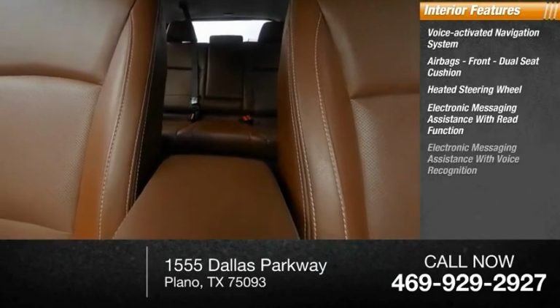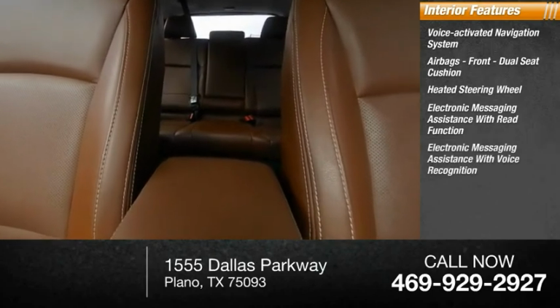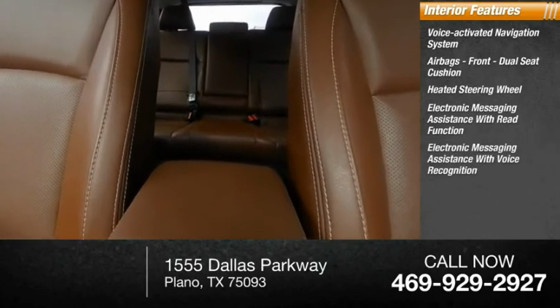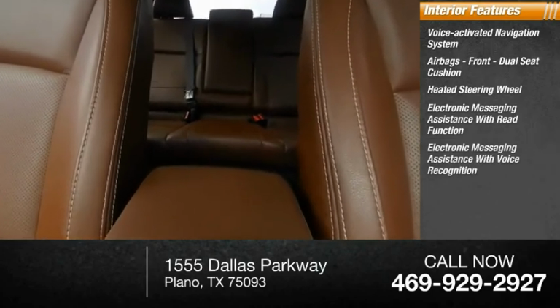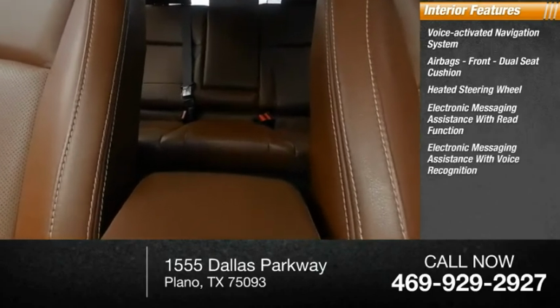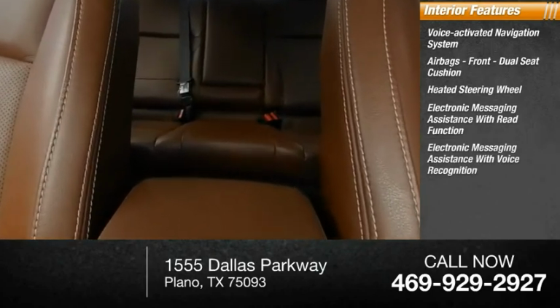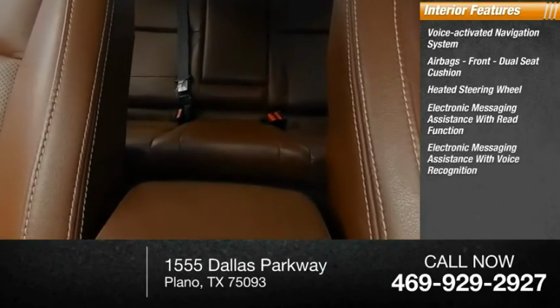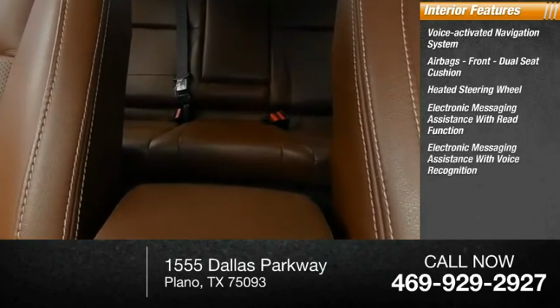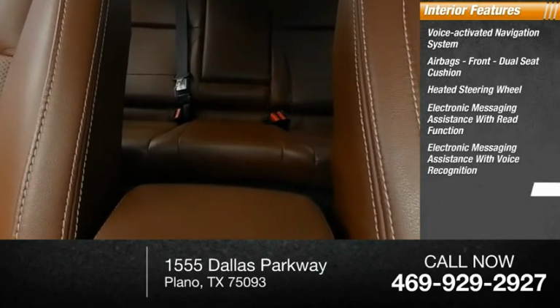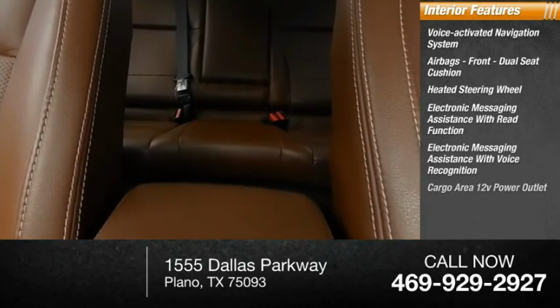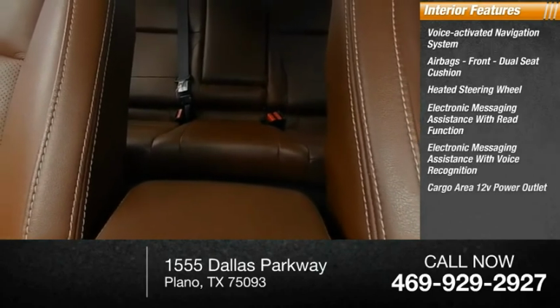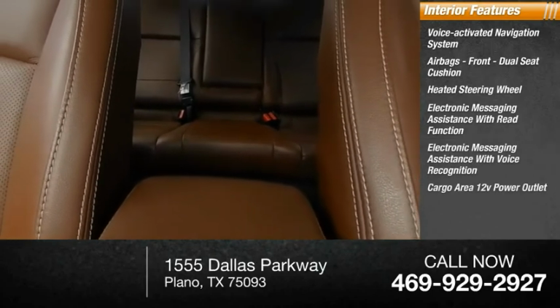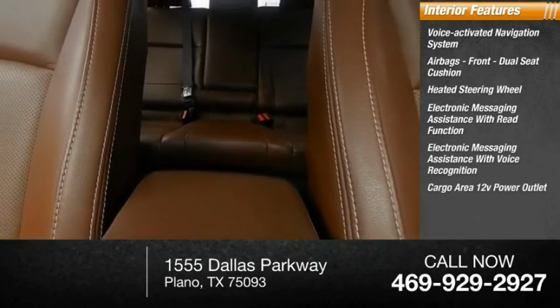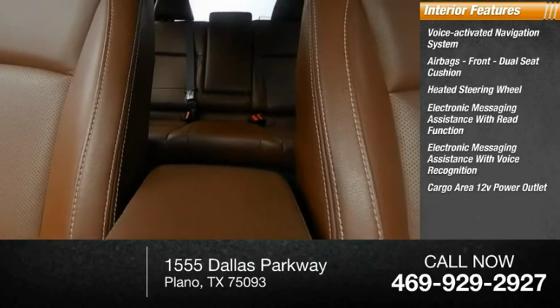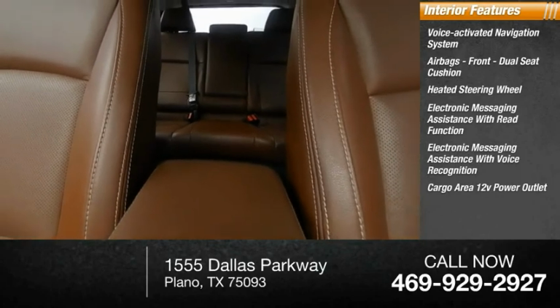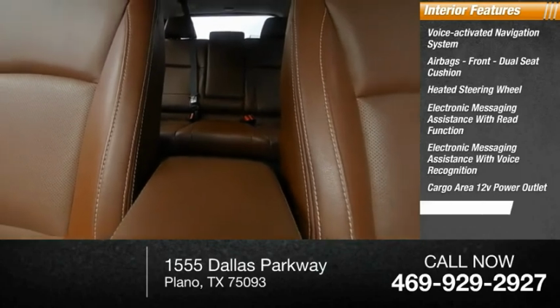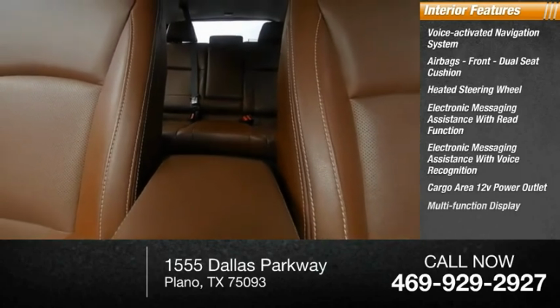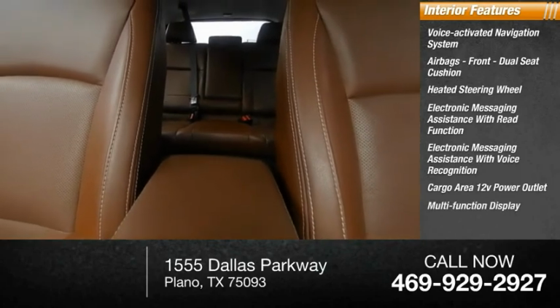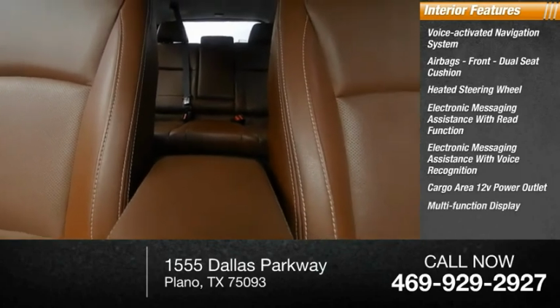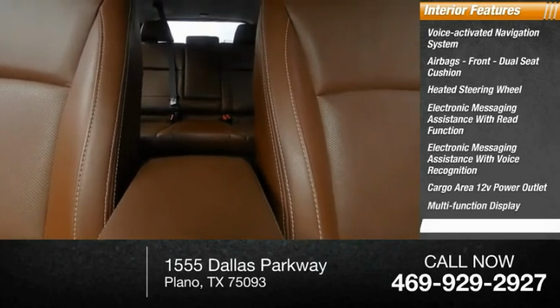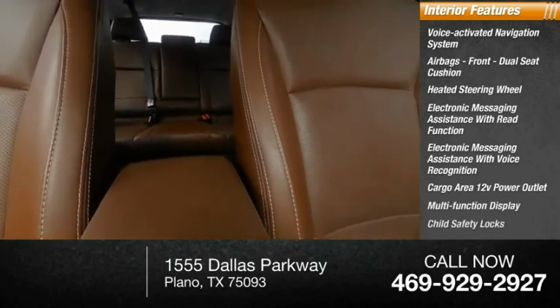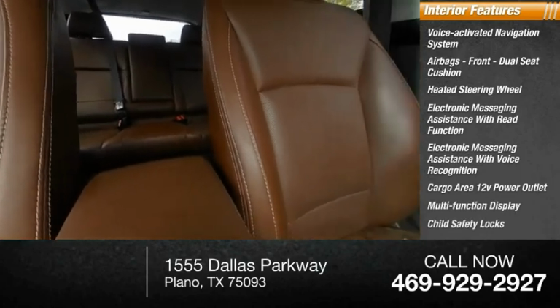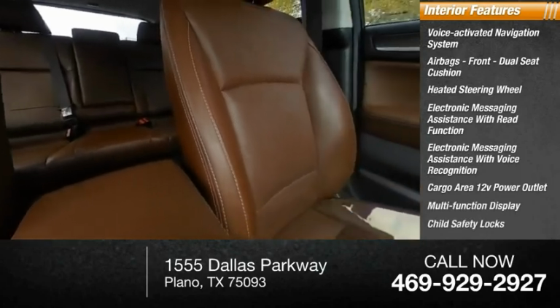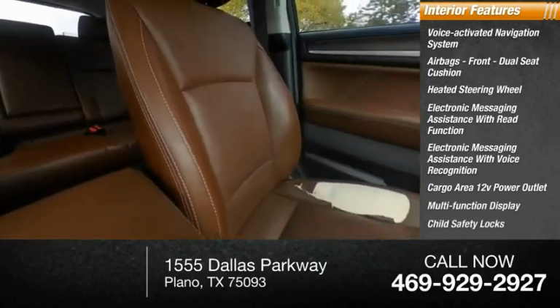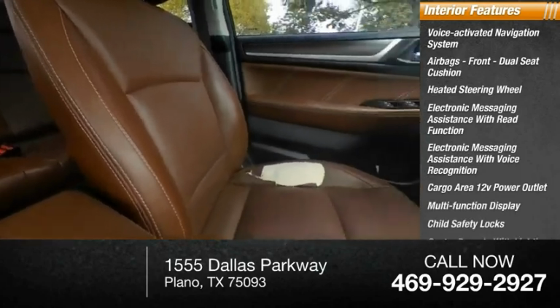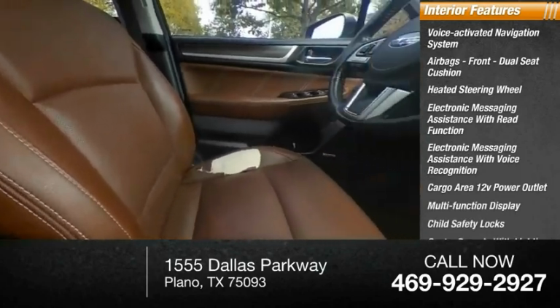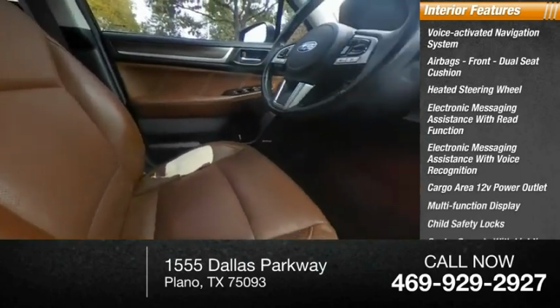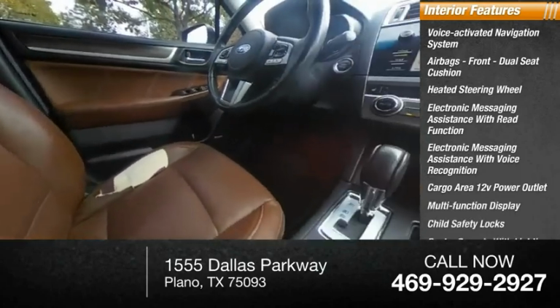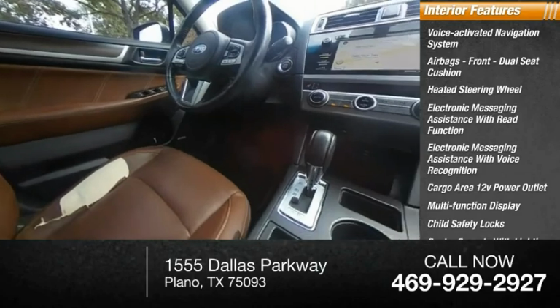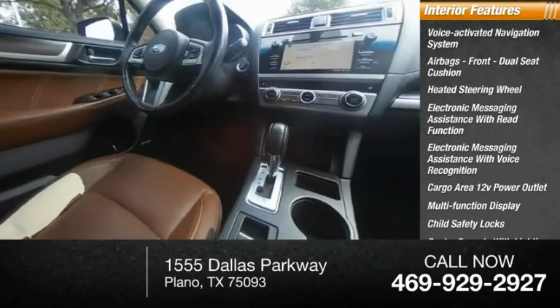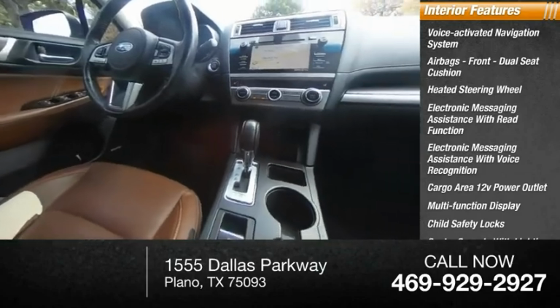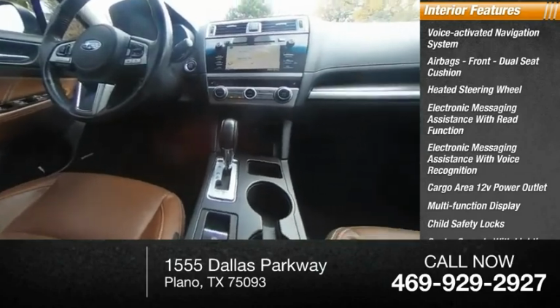Electronic messaging assistance with voice recognition, cargo area 12-volt power outlet, multifunction display, child safety locks, center console with lighting, and door courtesy lights.